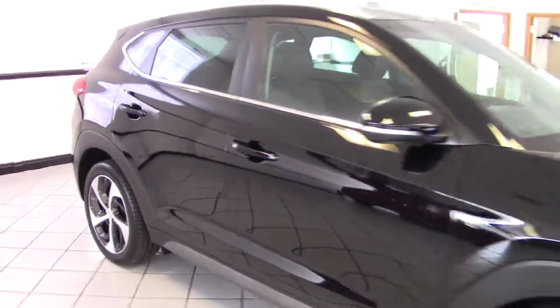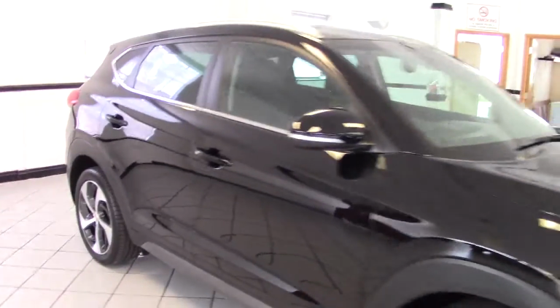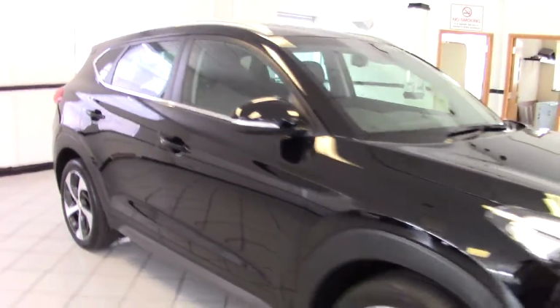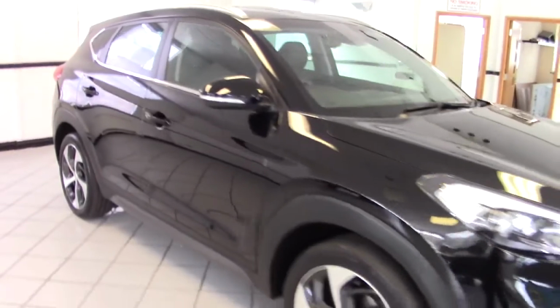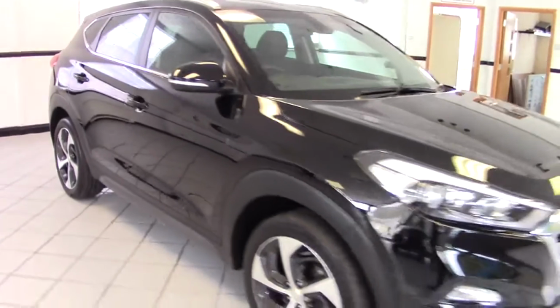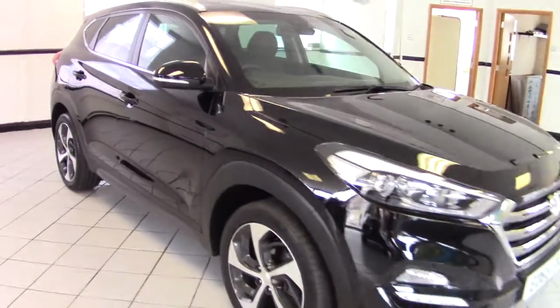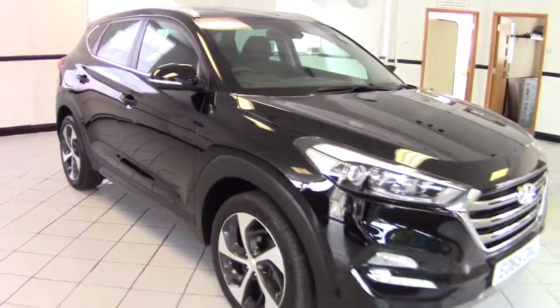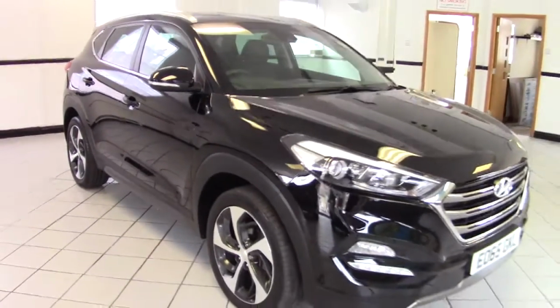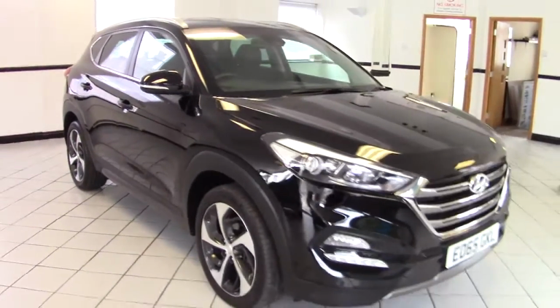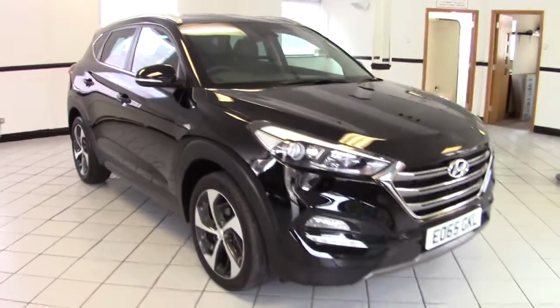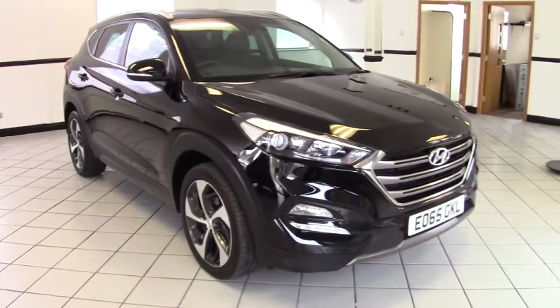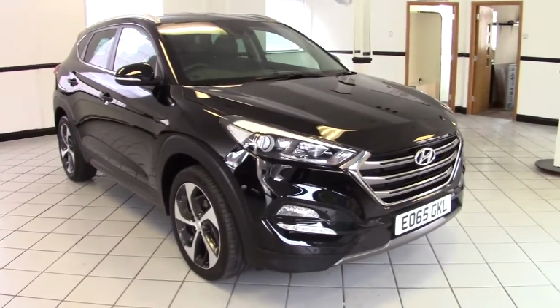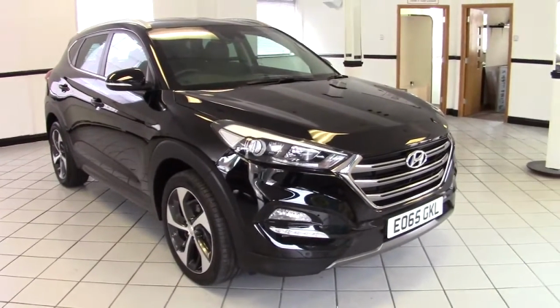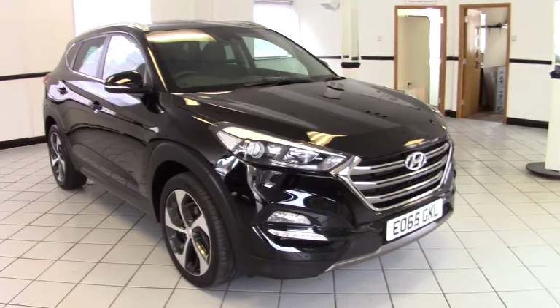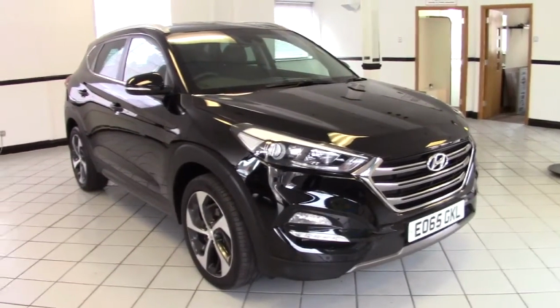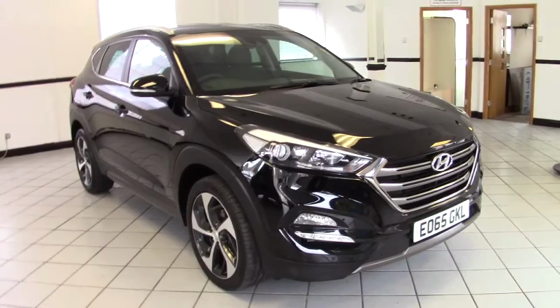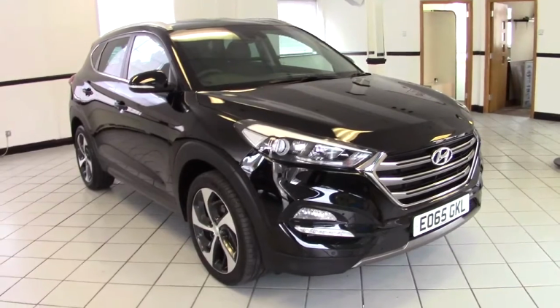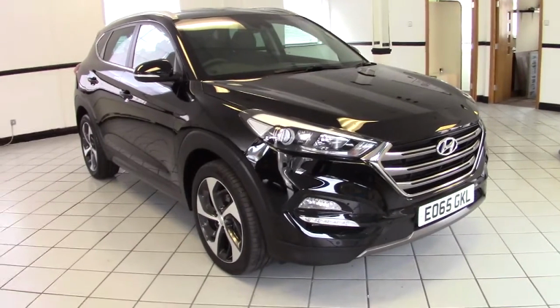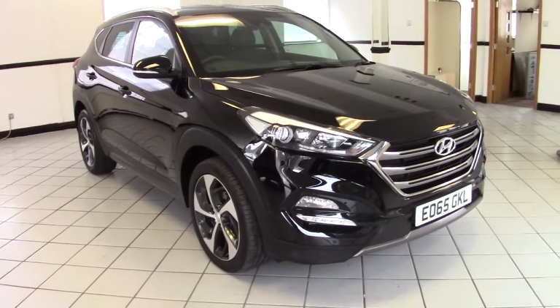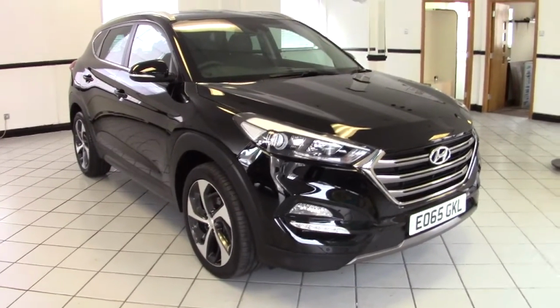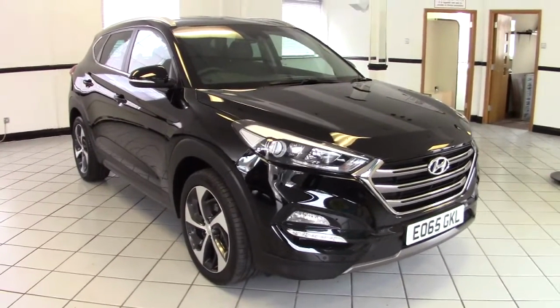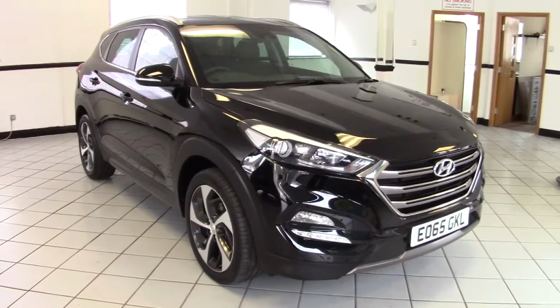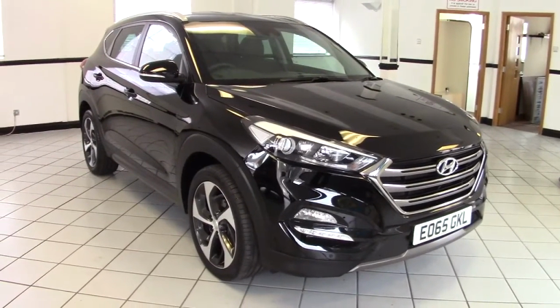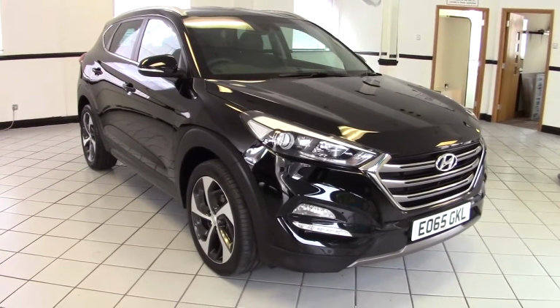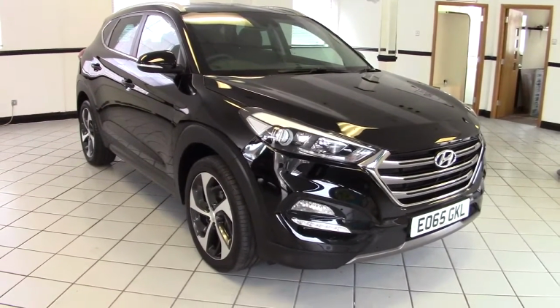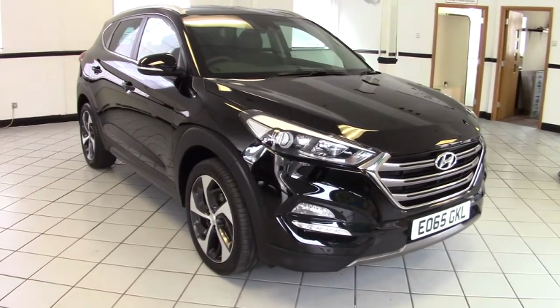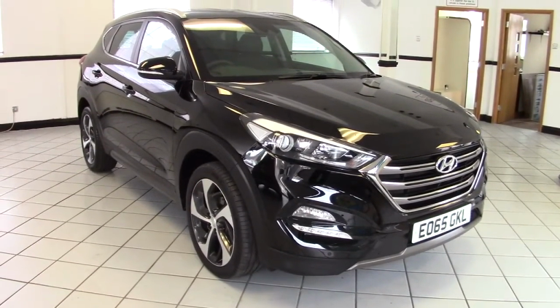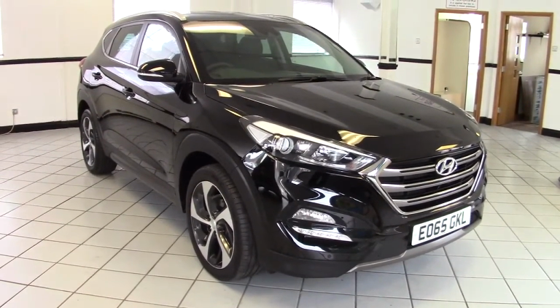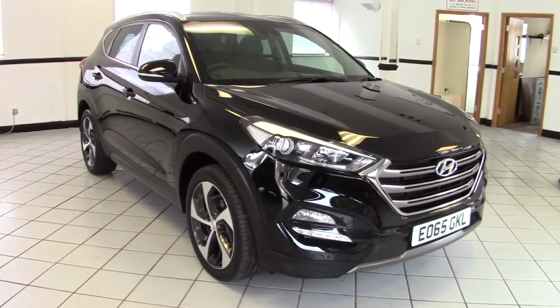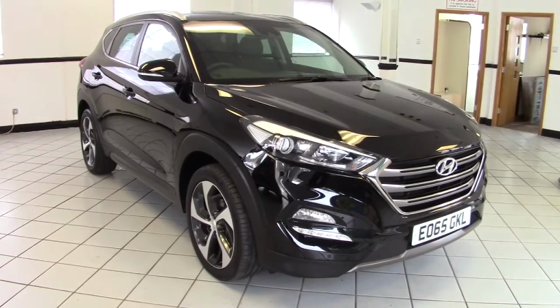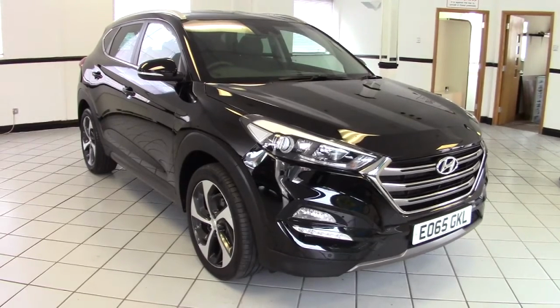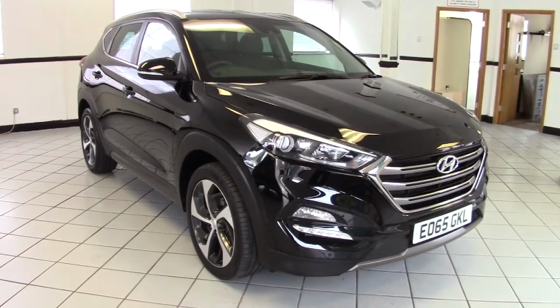So there we go — that is an immaculate Hyundai Tucson 2-litre CRDI Premium 4-wheel drive. Contact us via the website to arrange a test drive, and thanks very much for watching.